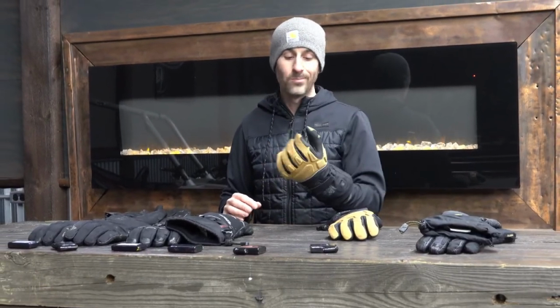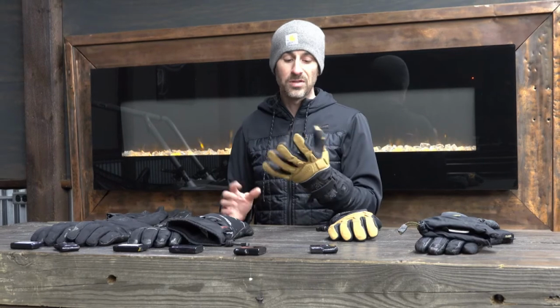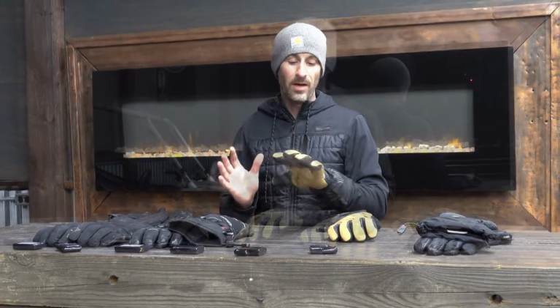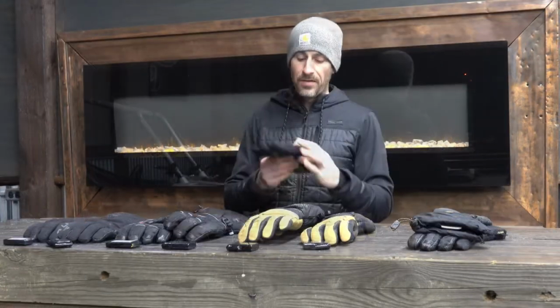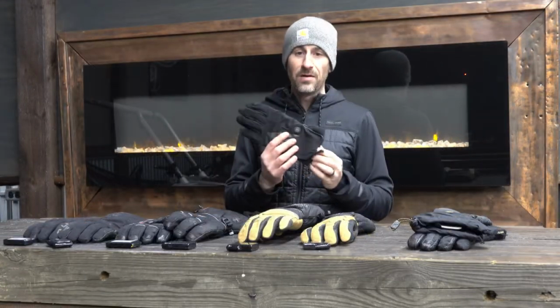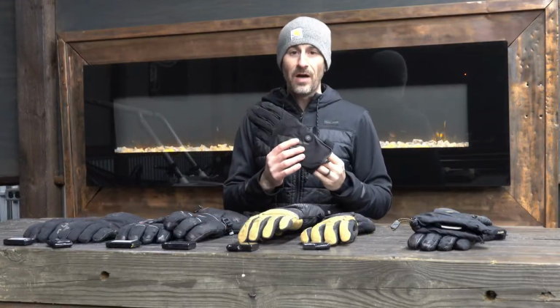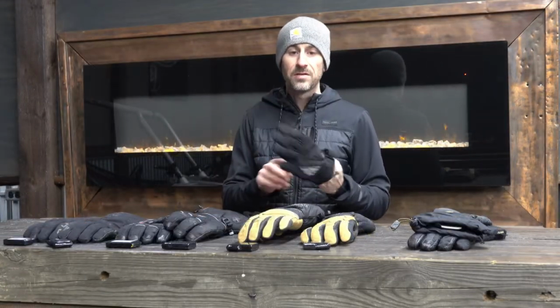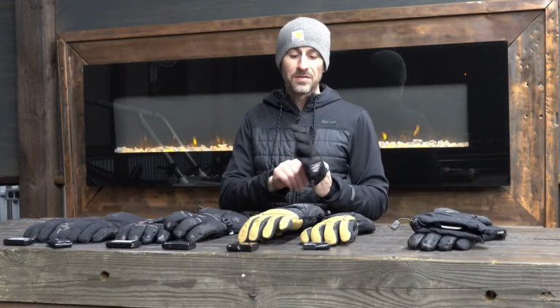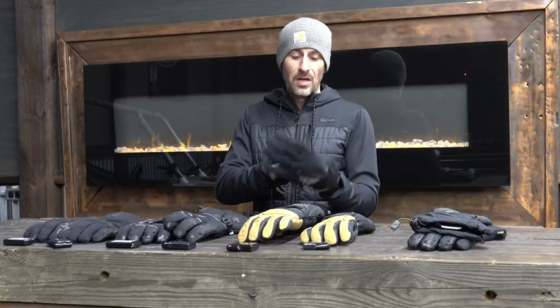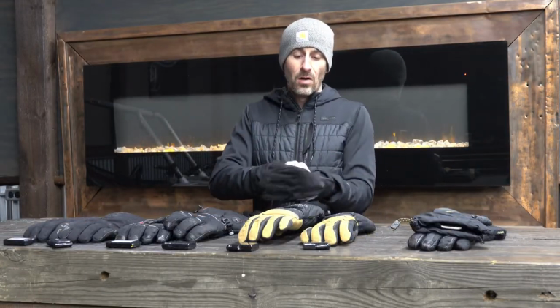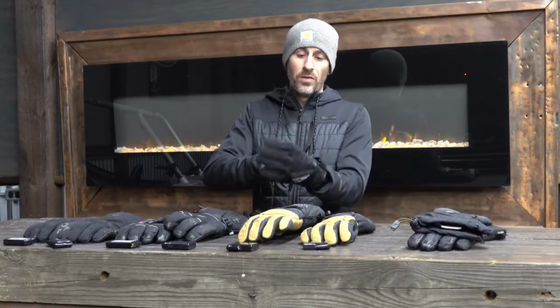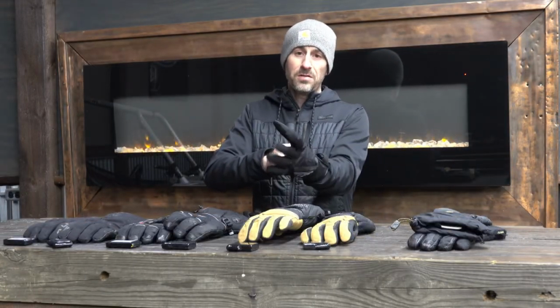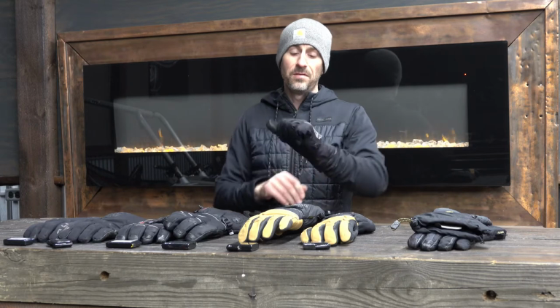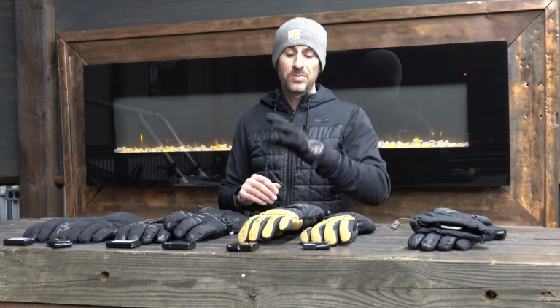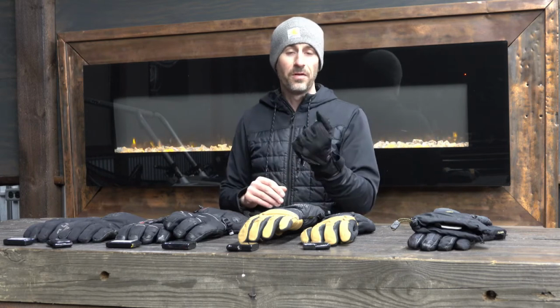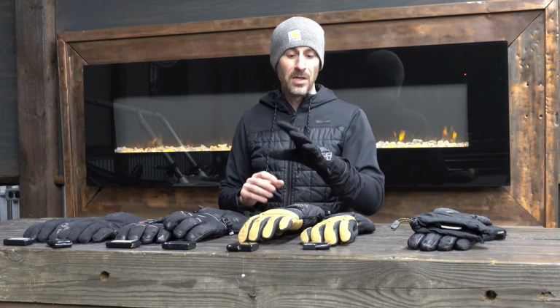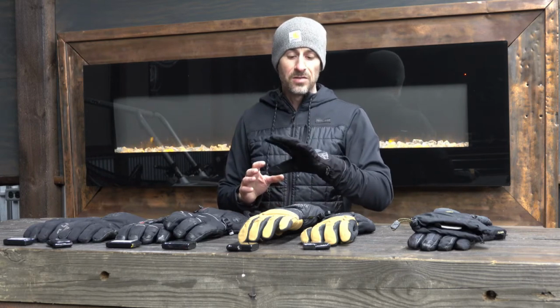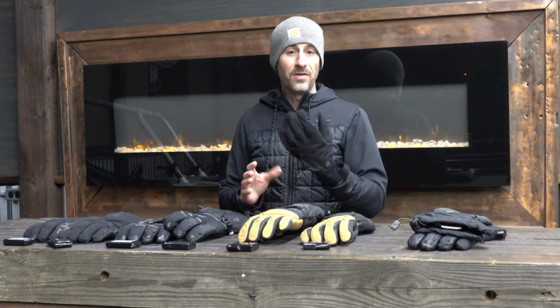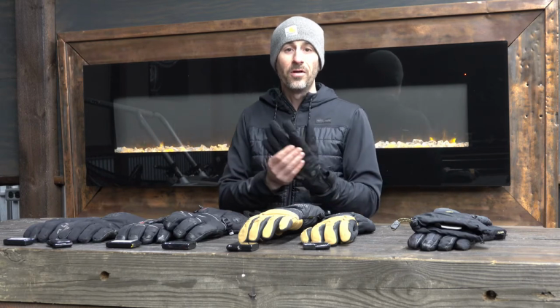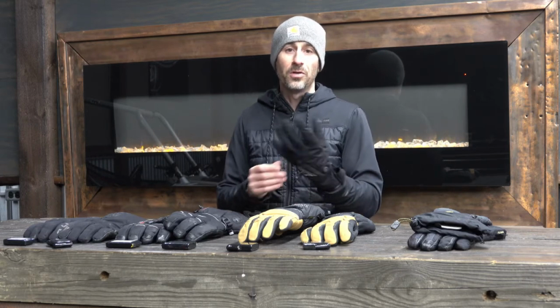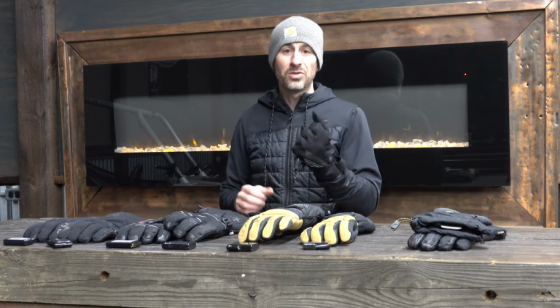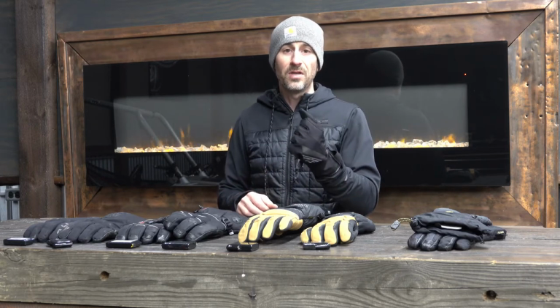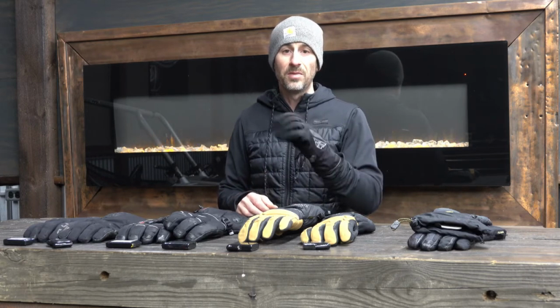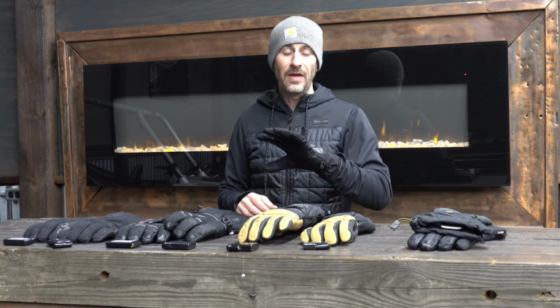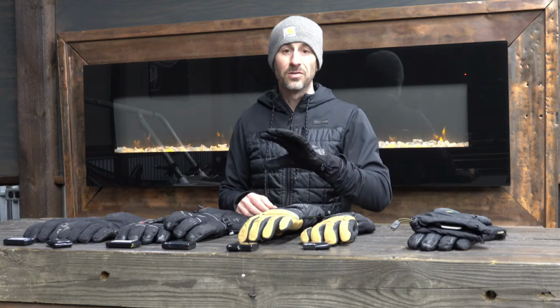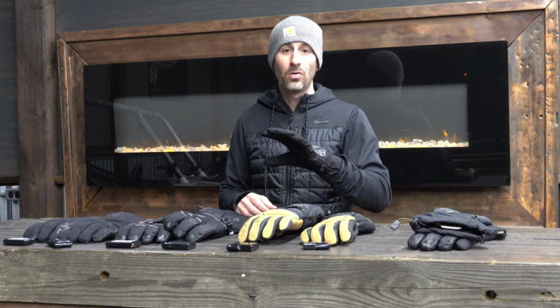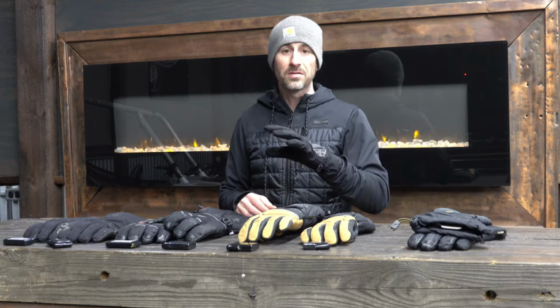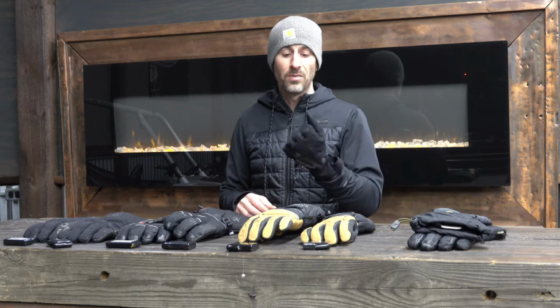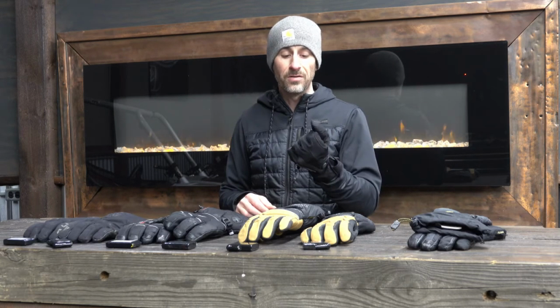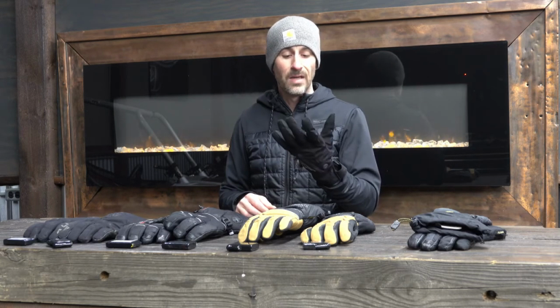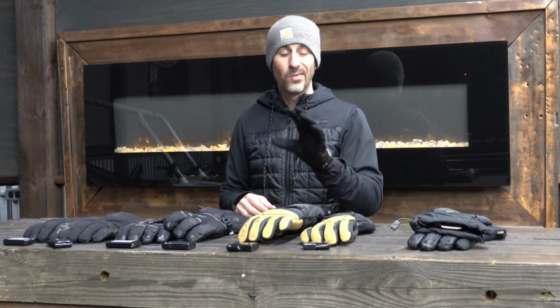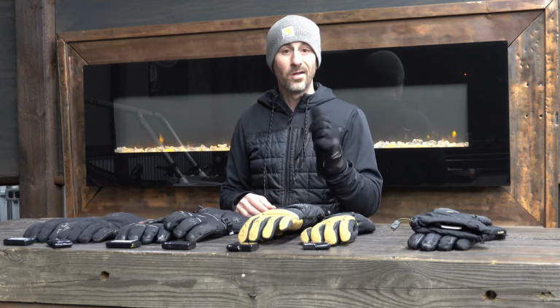The thin lightweight Fly Racing gloves — over the years these have just been too thin for me. Even in 30 to 40 degree temperatures with the heating elements, my hands still get cold with these, so my fingers just don't like these gloves.